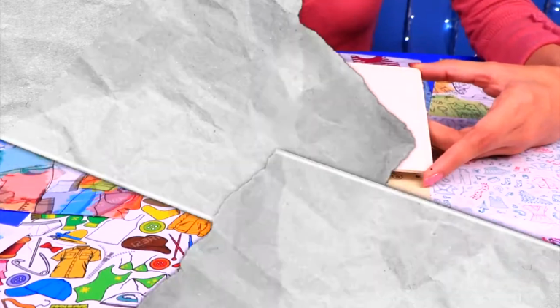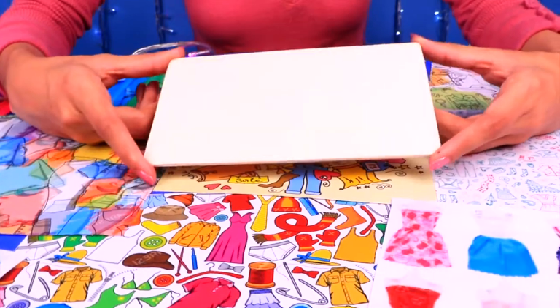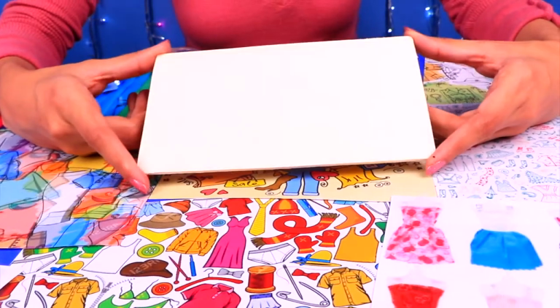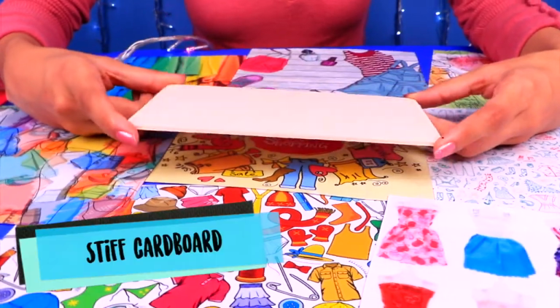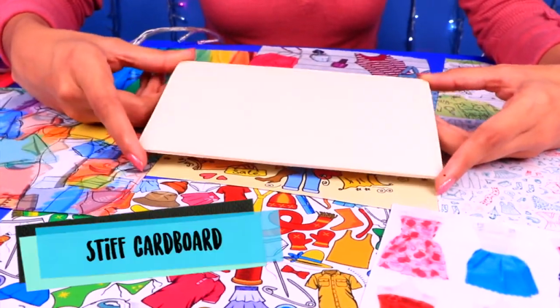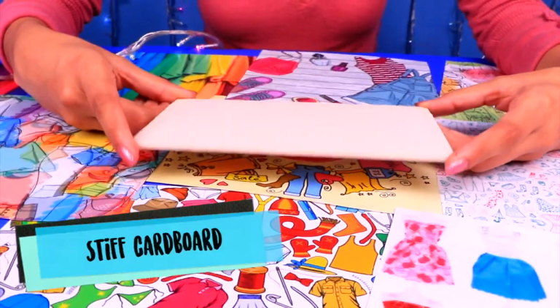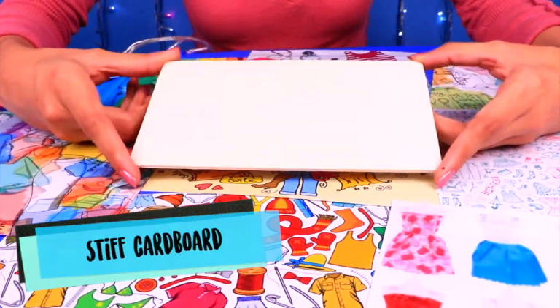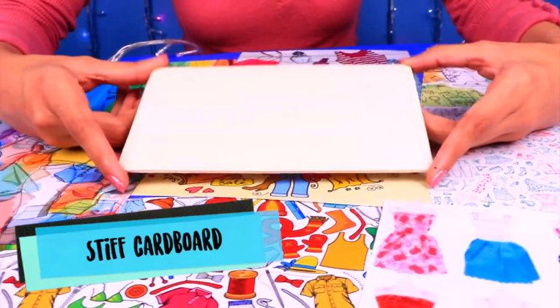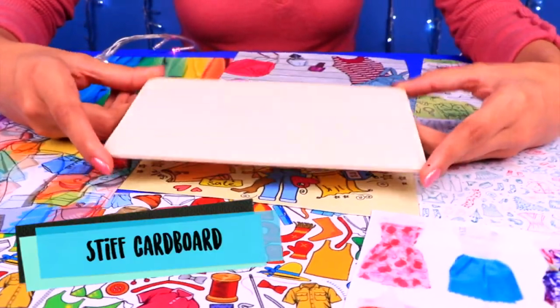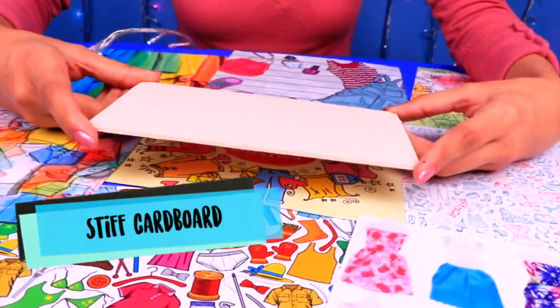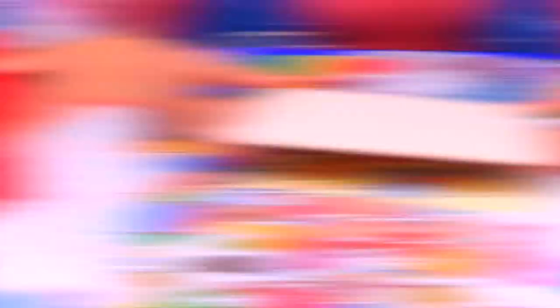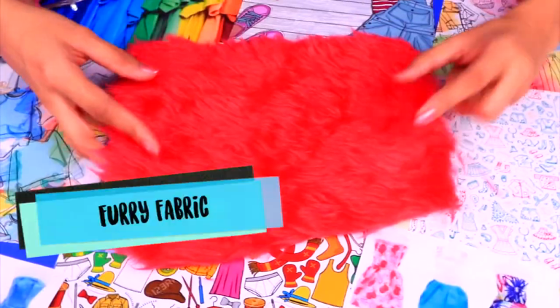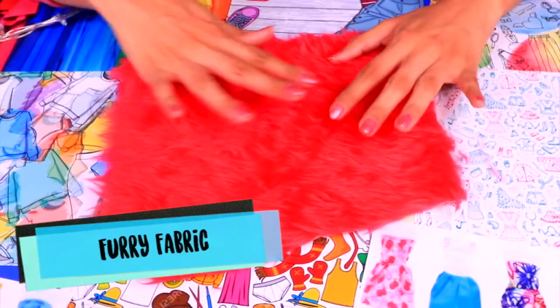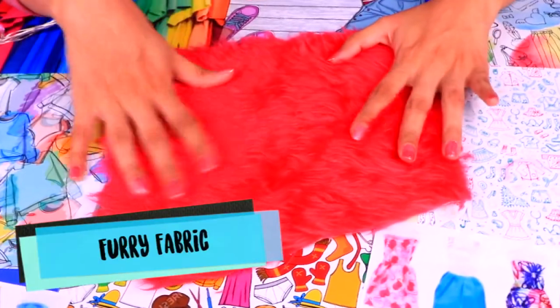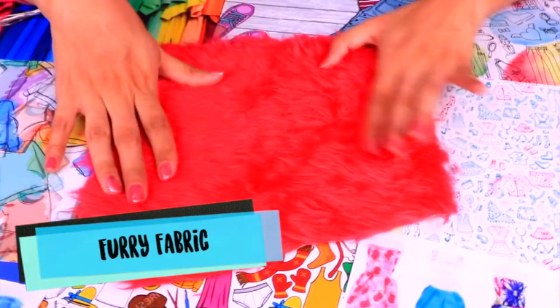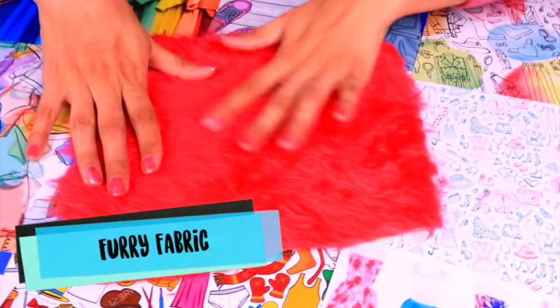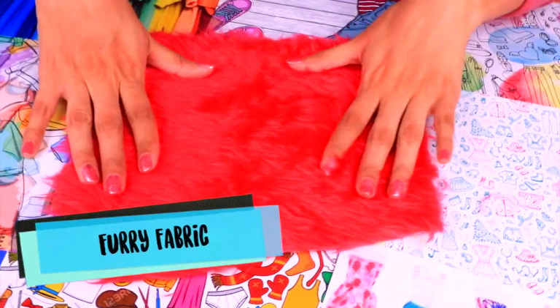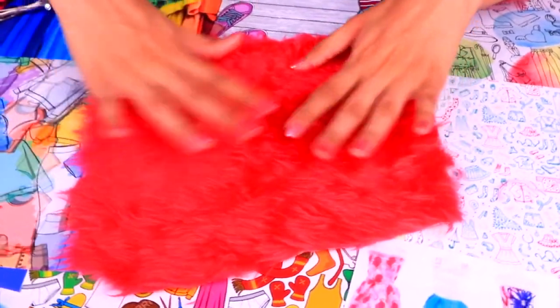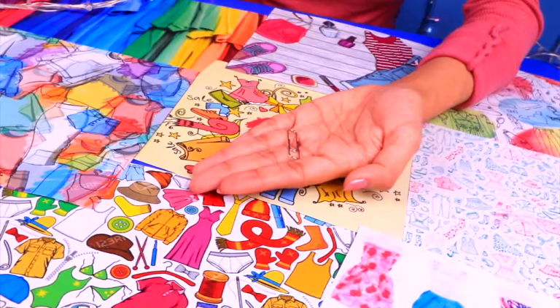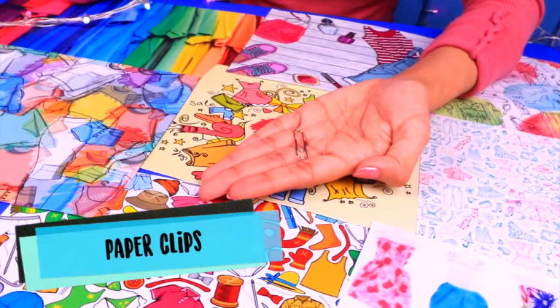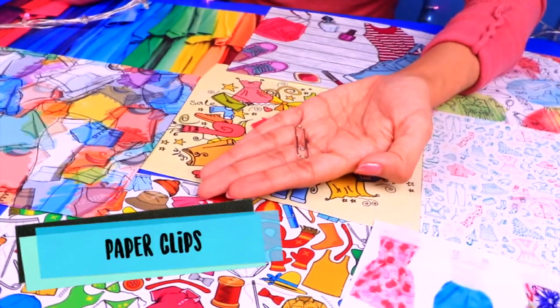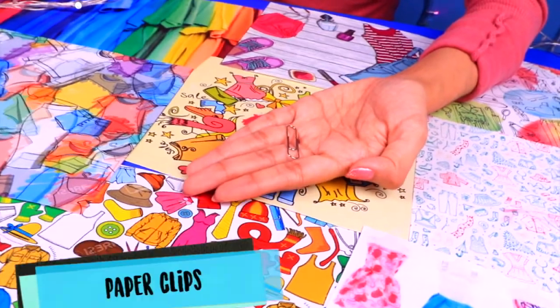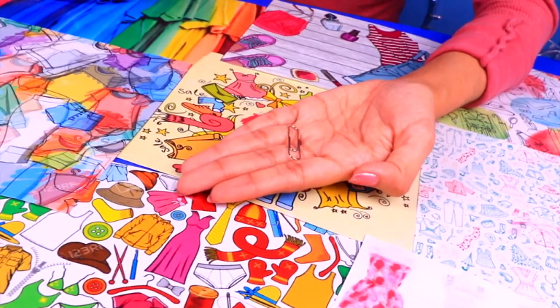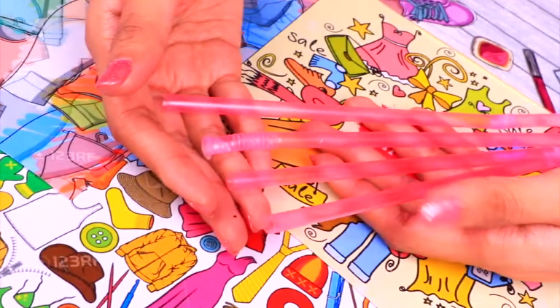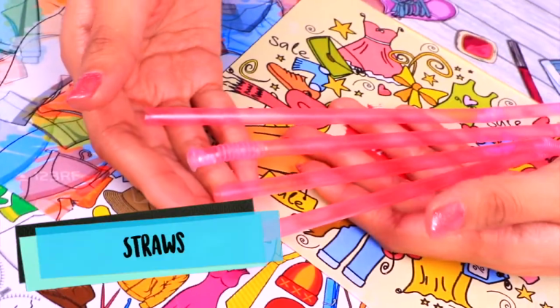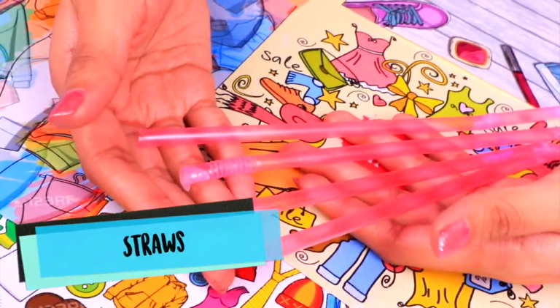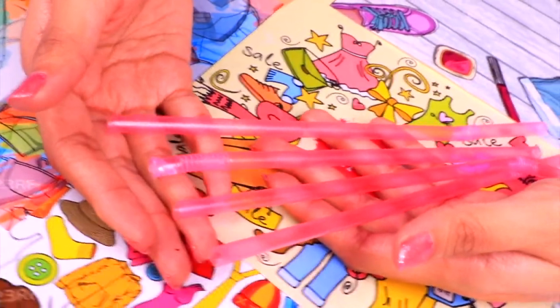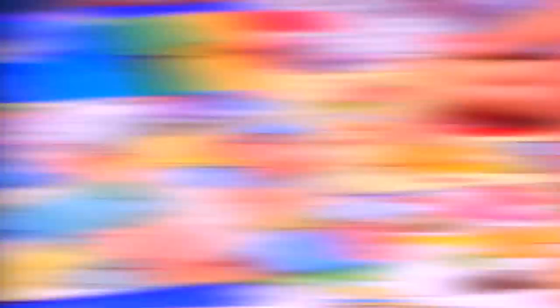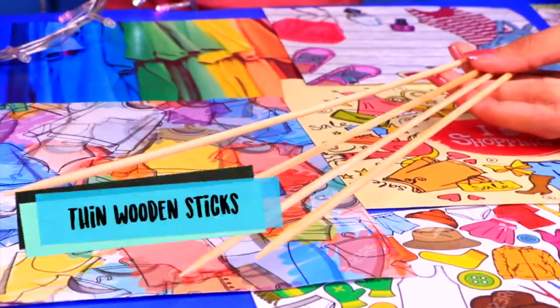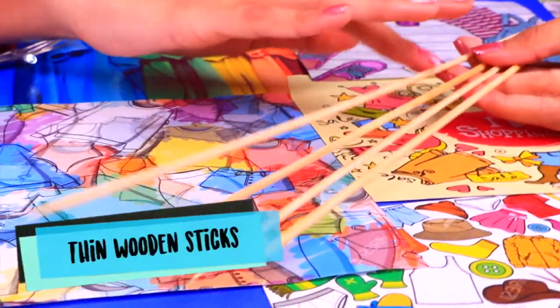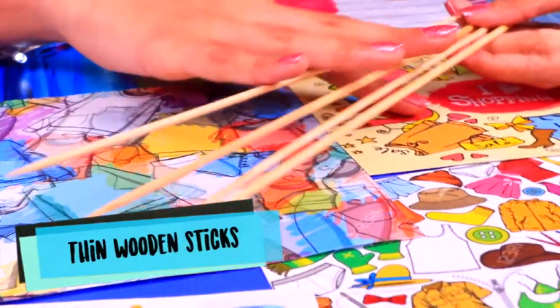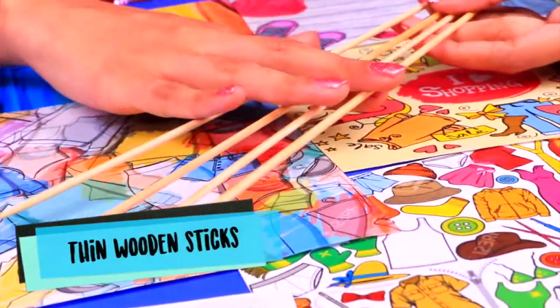Let's take a look at everything we're gonna need. First, some stiff cardboard, a piece of furry fabric like this one, paper clips, a few straws and some thin wooden sticks.